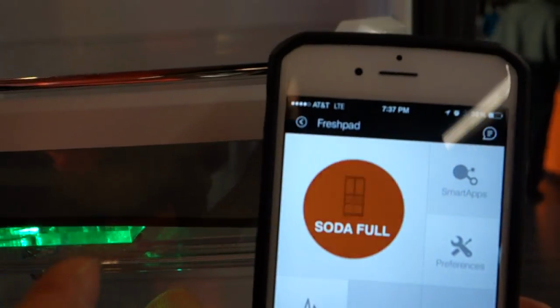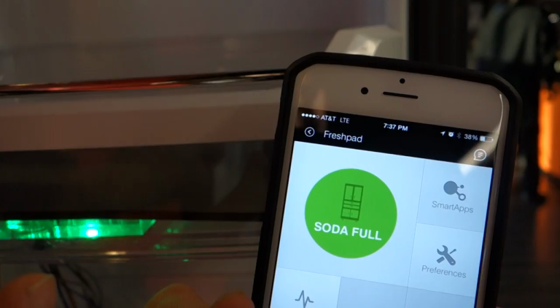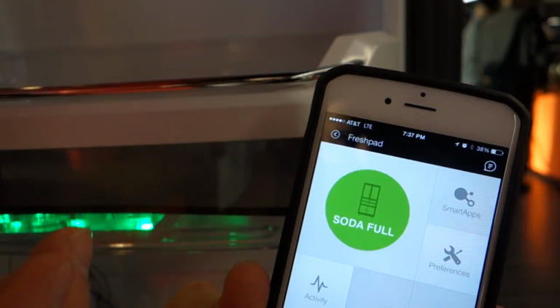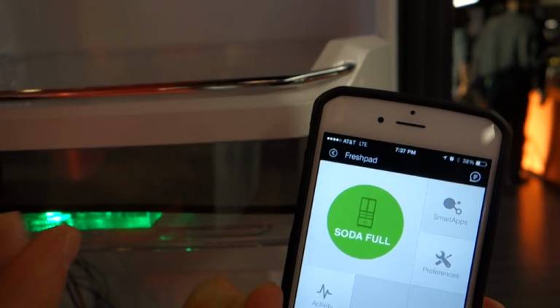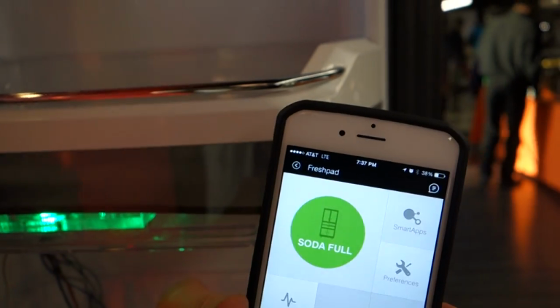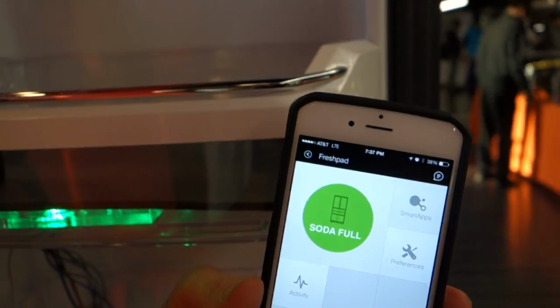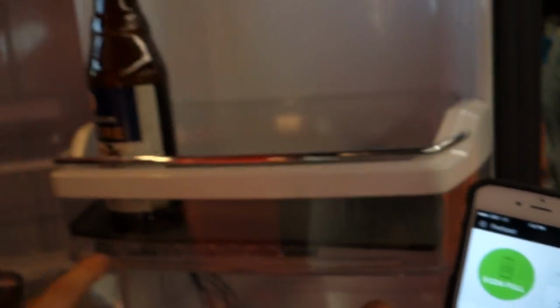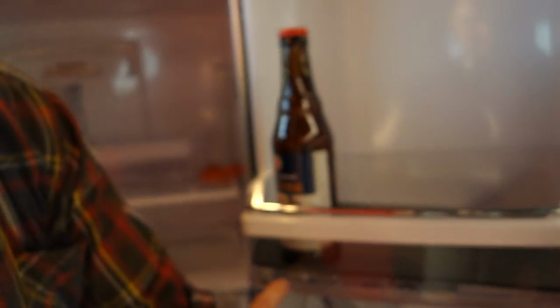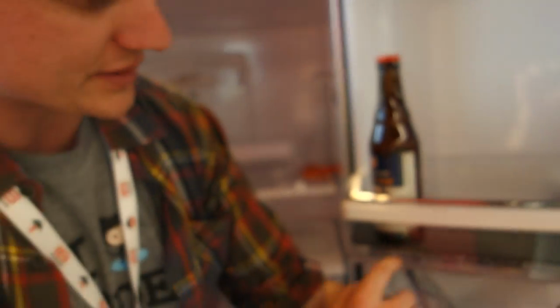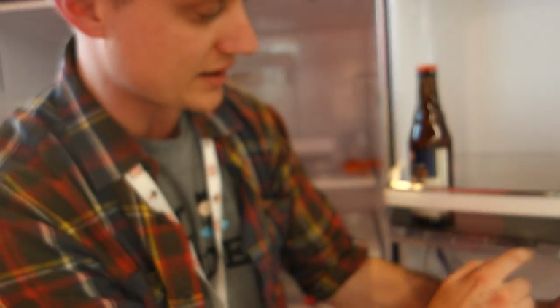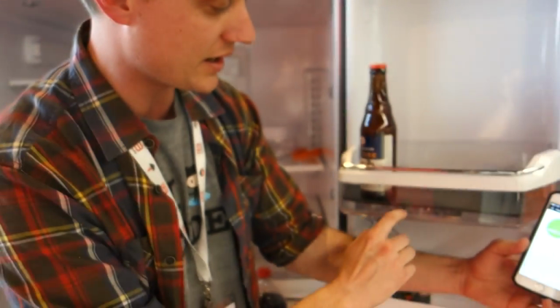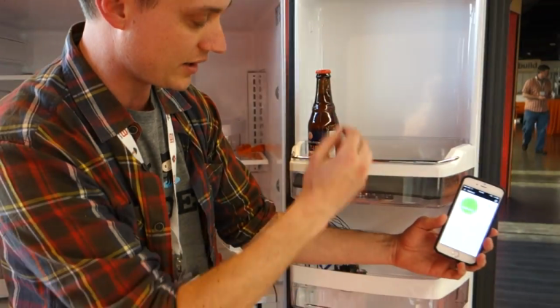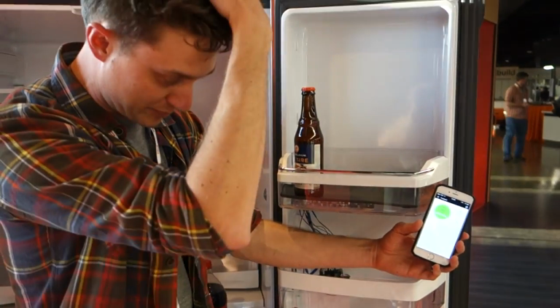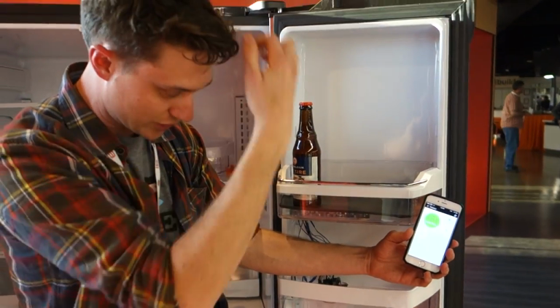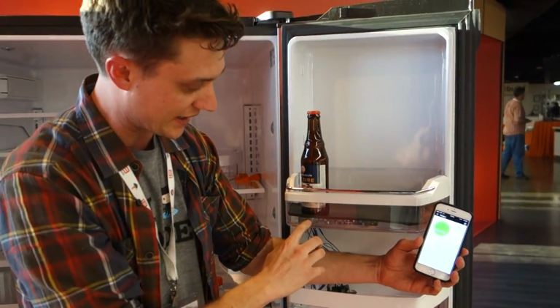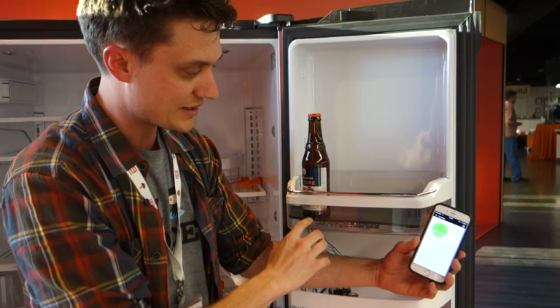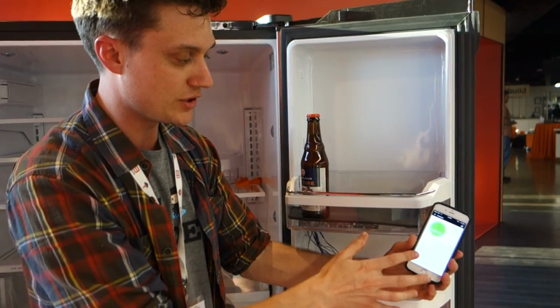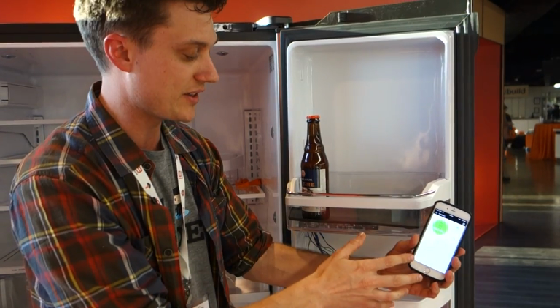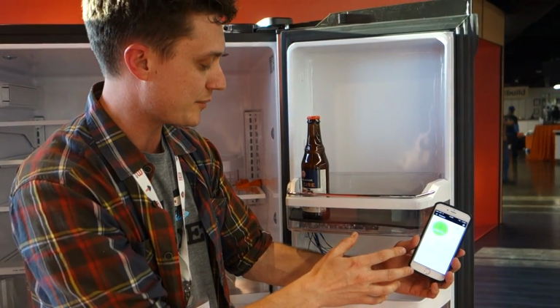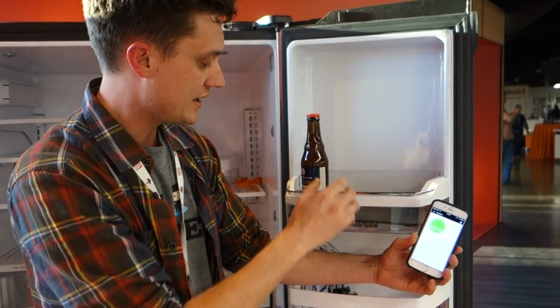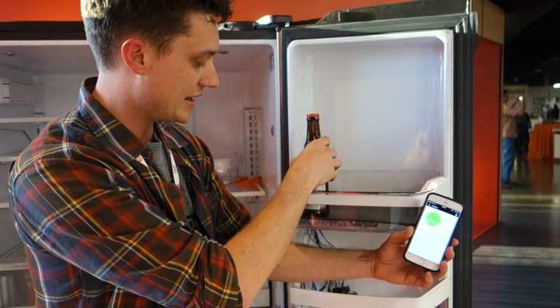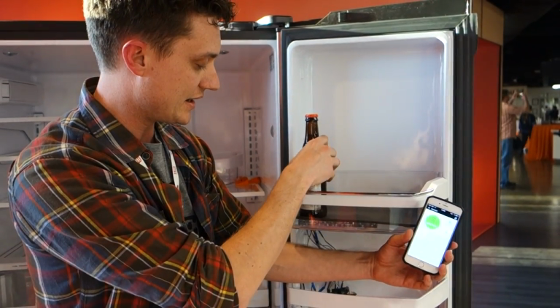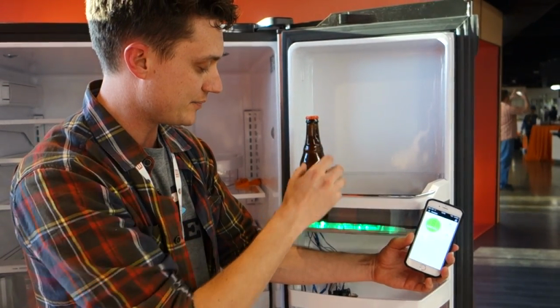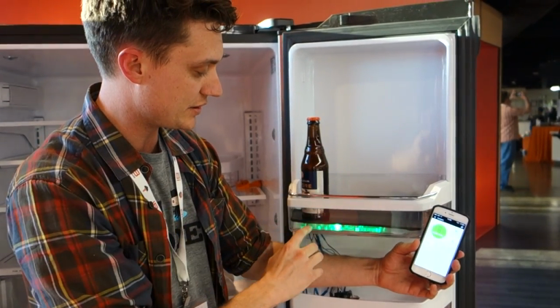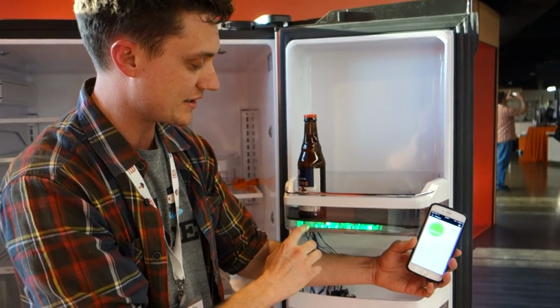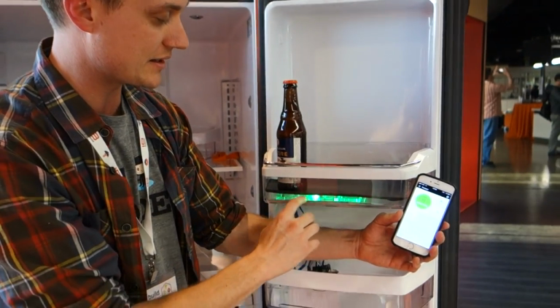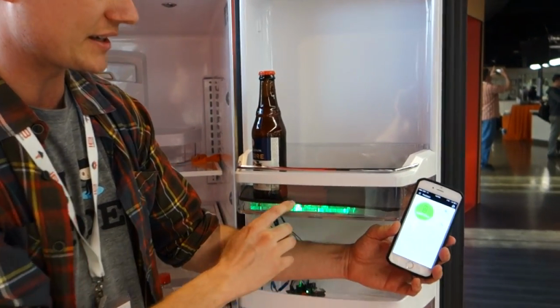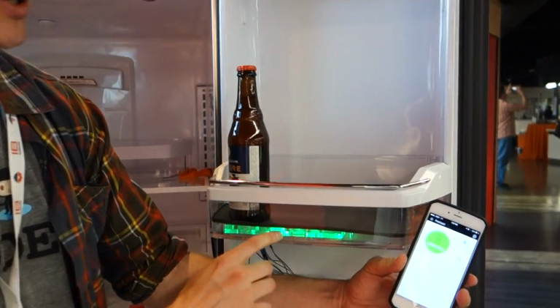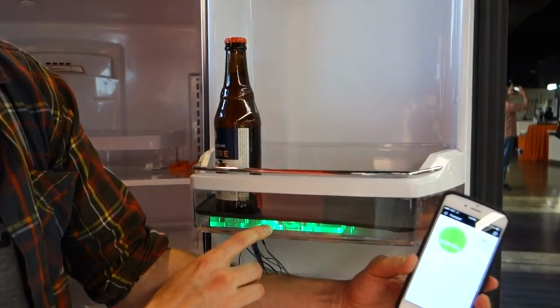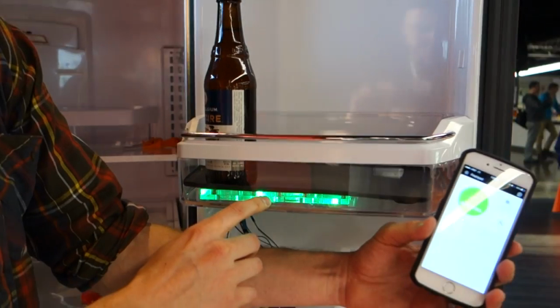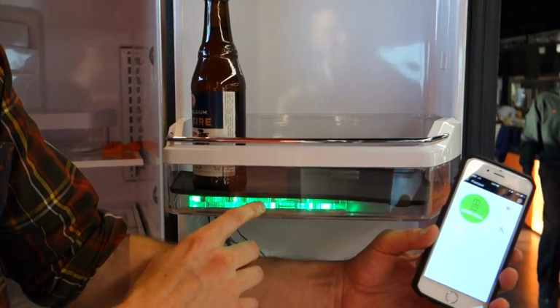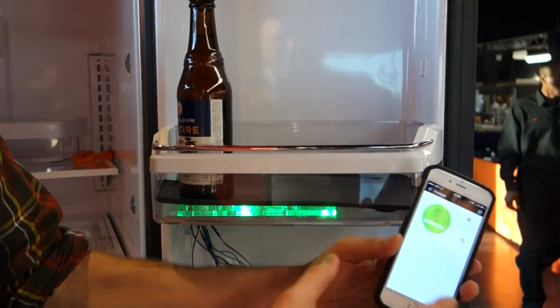You can also see here that there's a light pattern going on. So if you don't have the app, you can kind of get immediate visual feedback of what's happening.